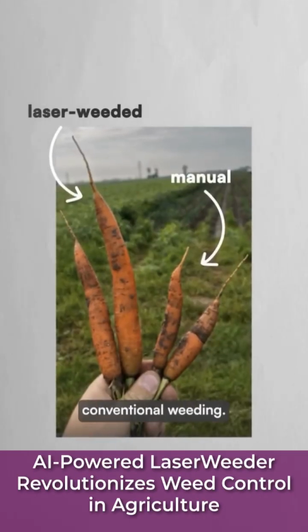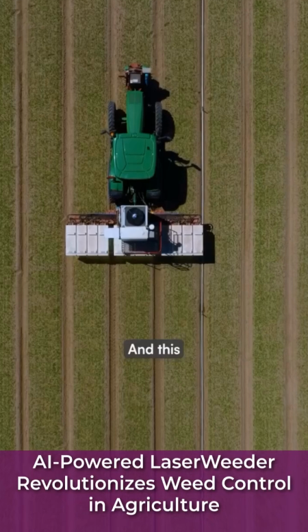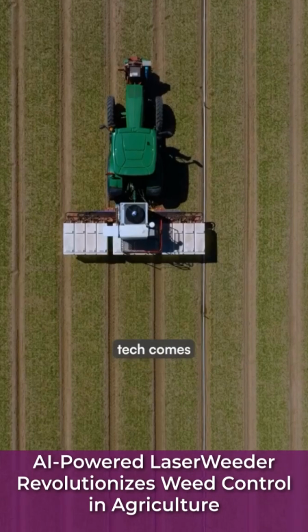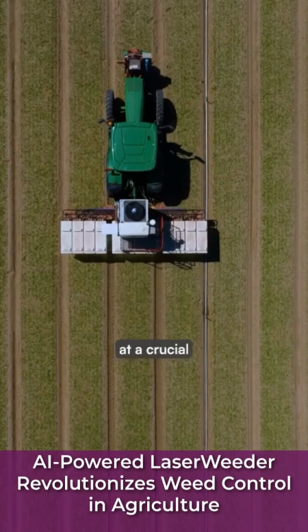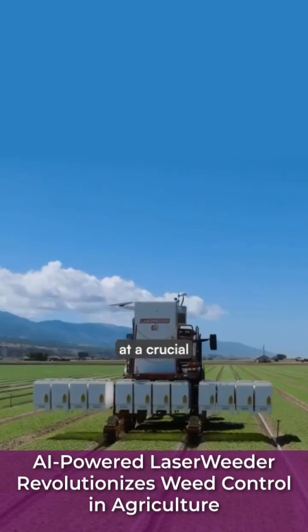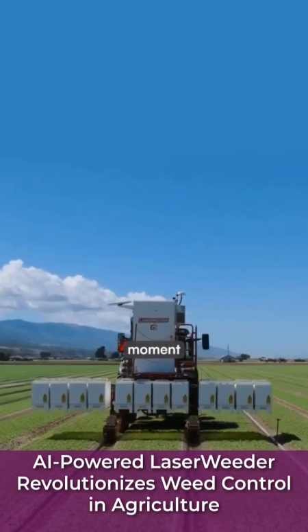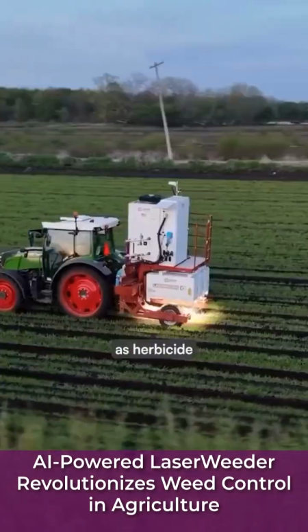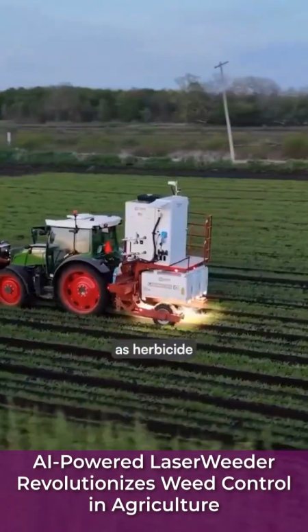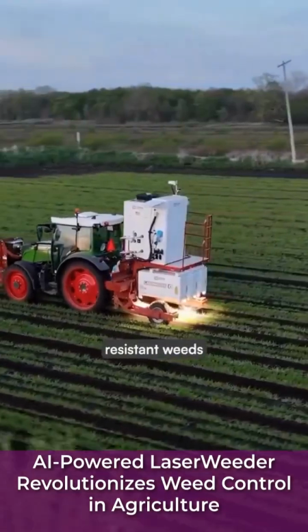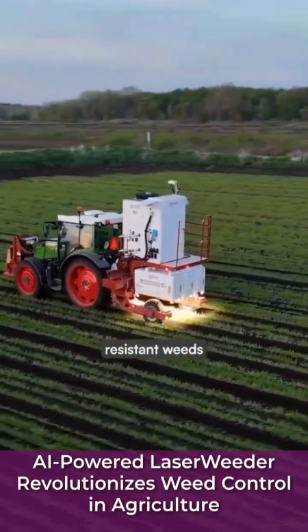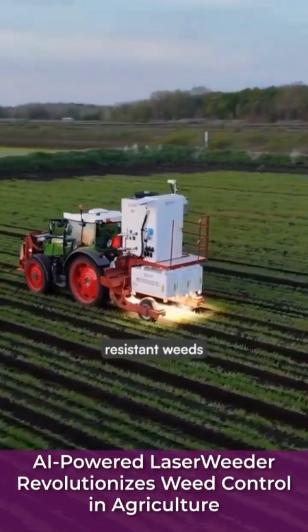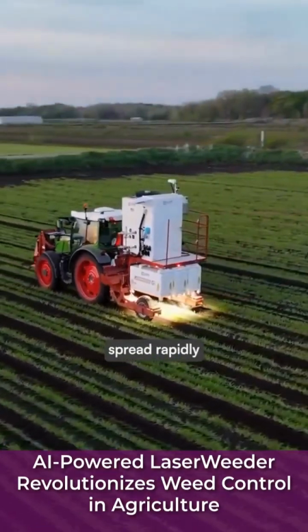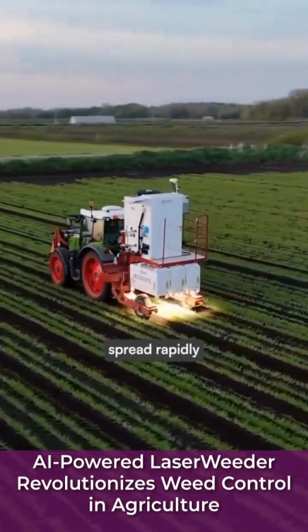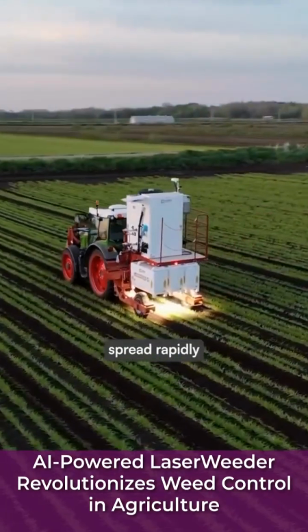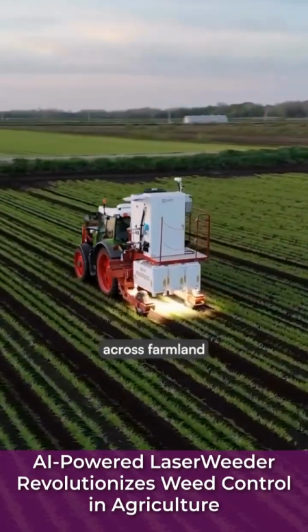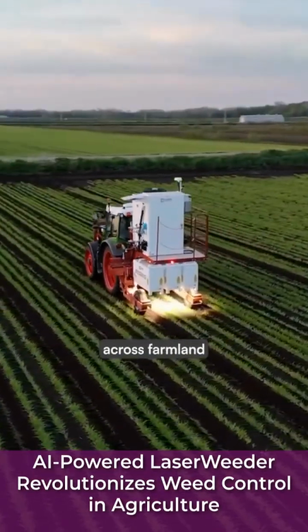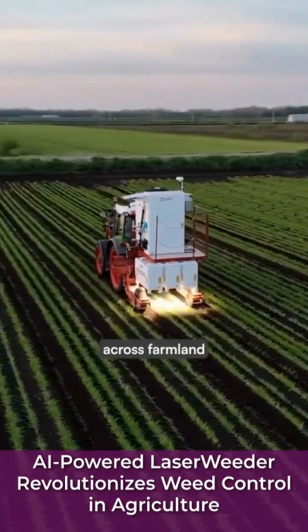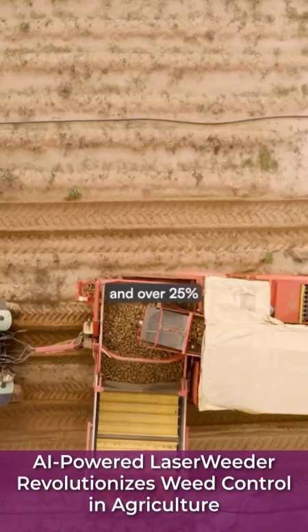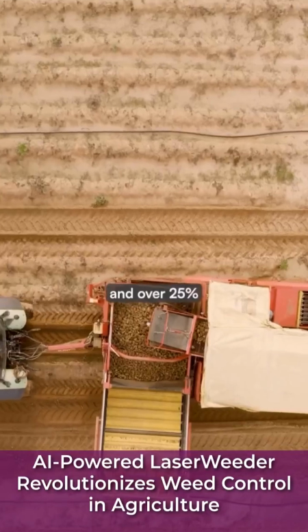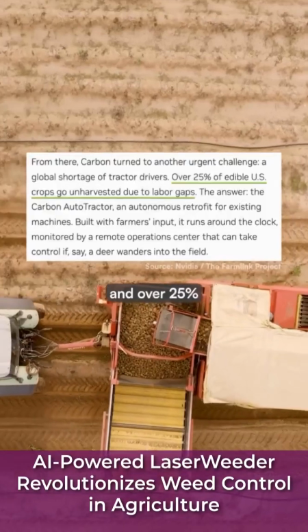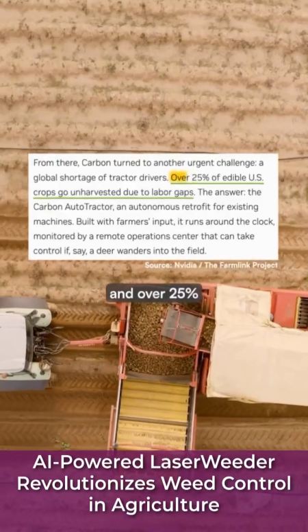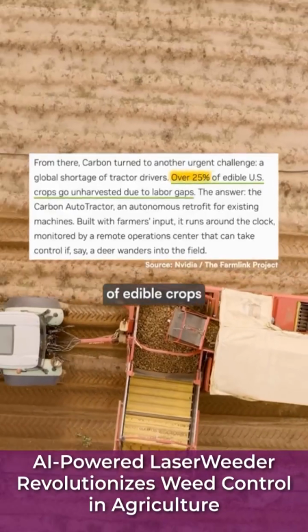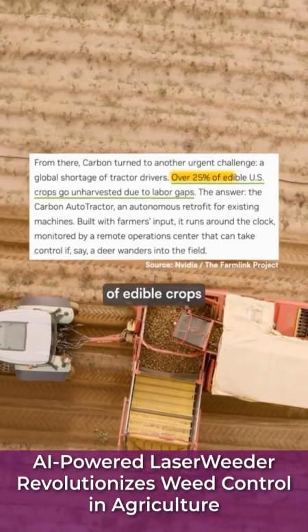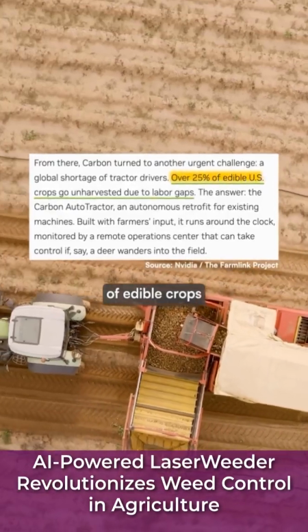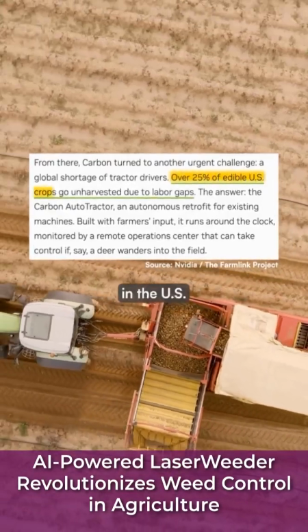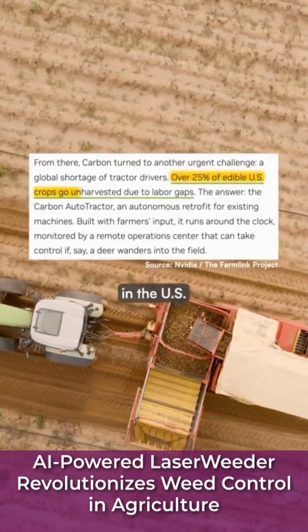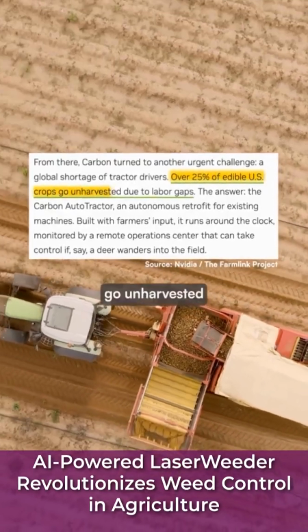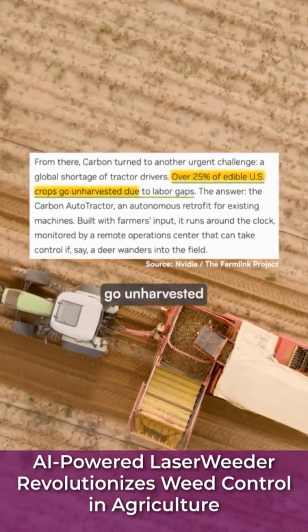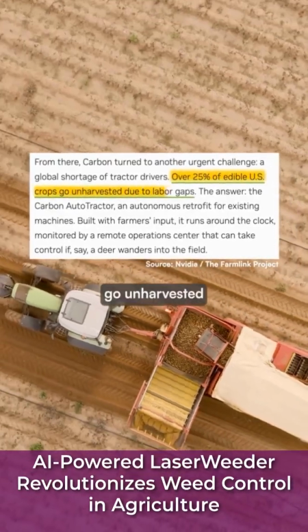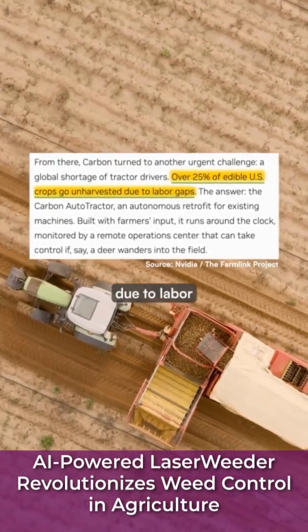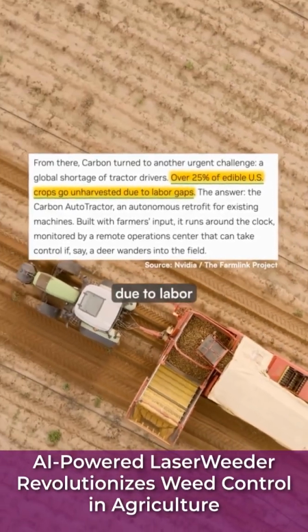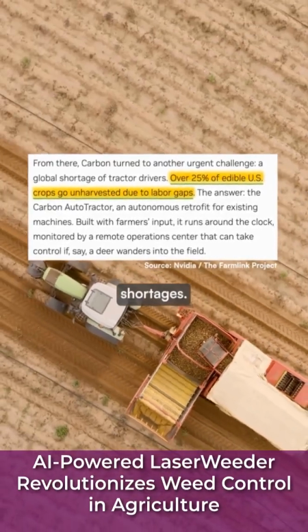And this tech comes at a crucial moment, as herbicide-resistant weeds spread rapidly across farmland, and over 25% of edible crops in the U.S. go unharvested due to labor shortages.